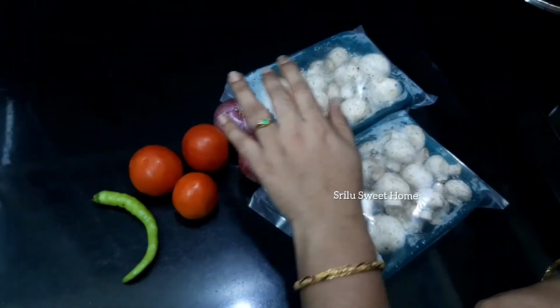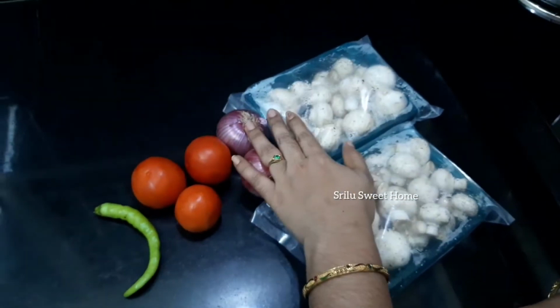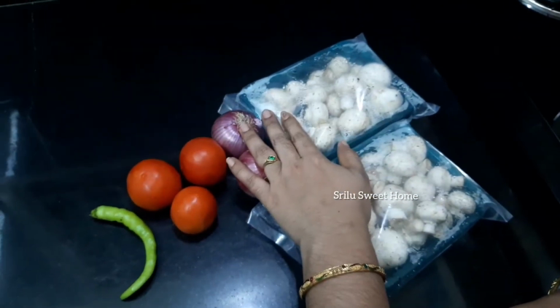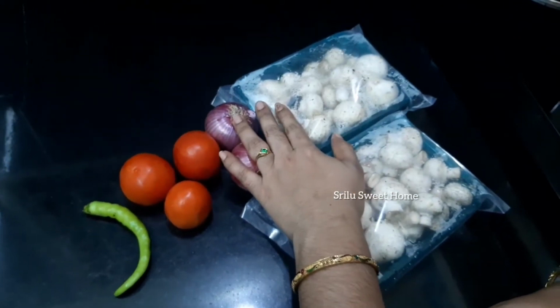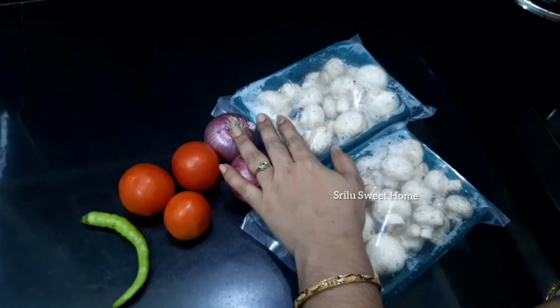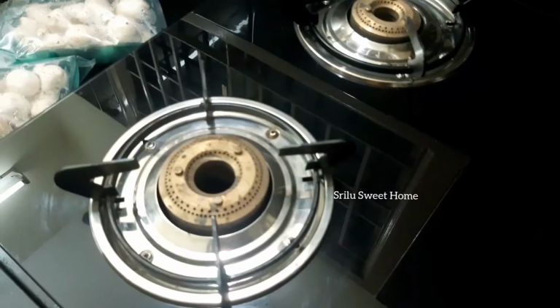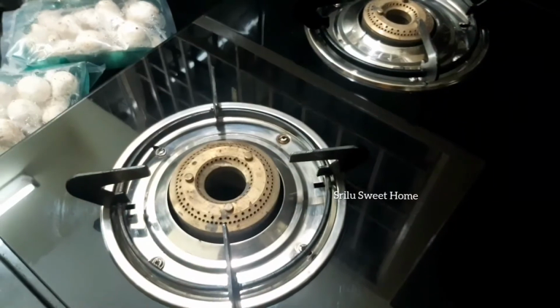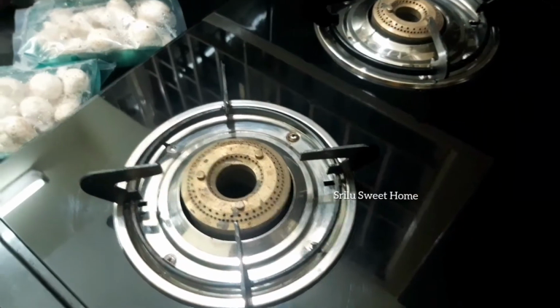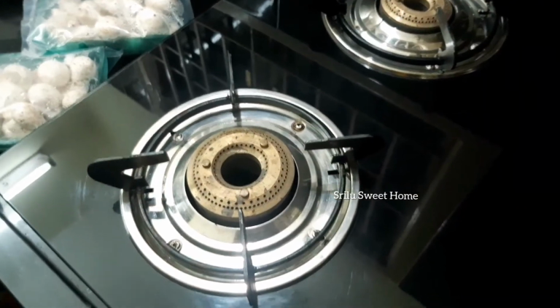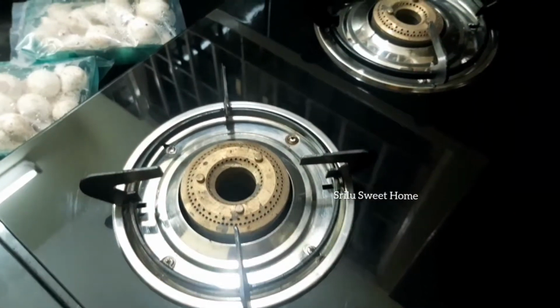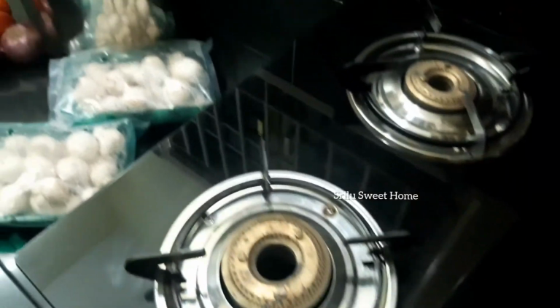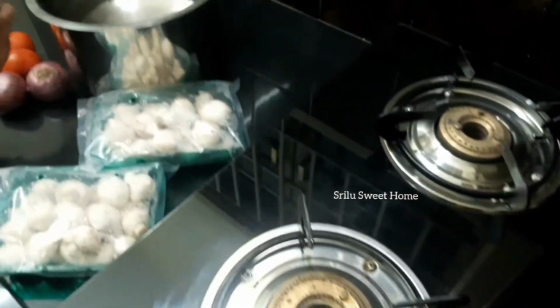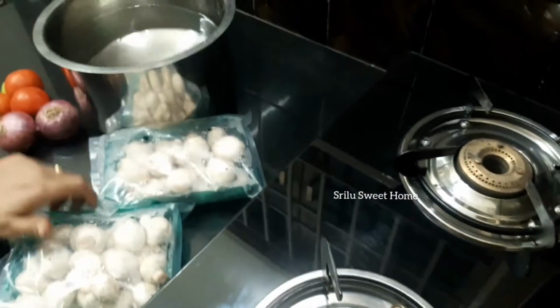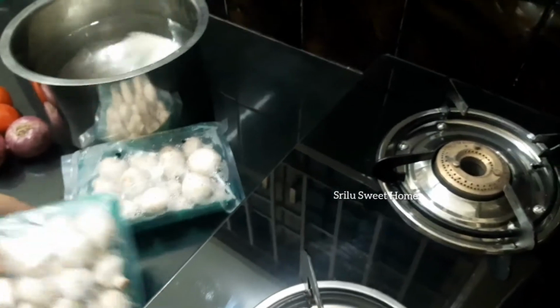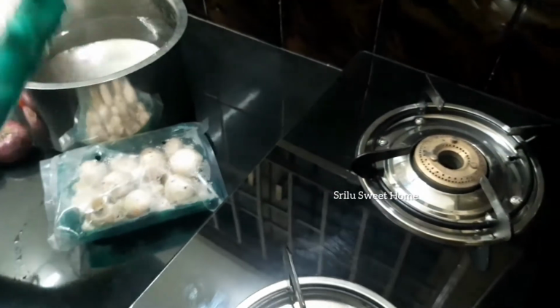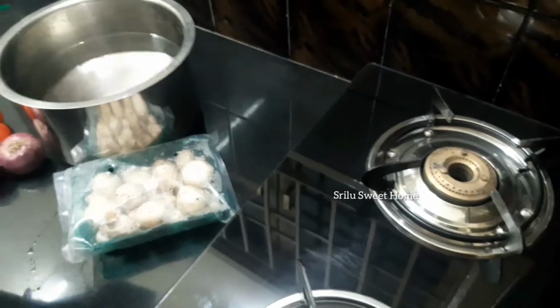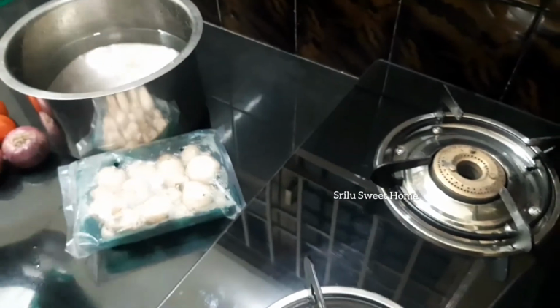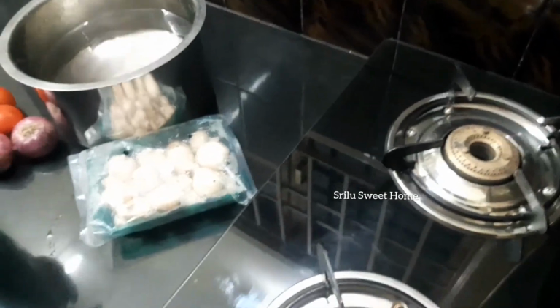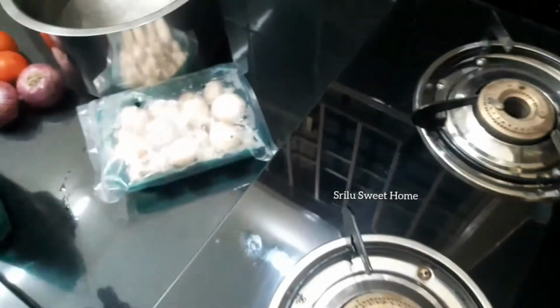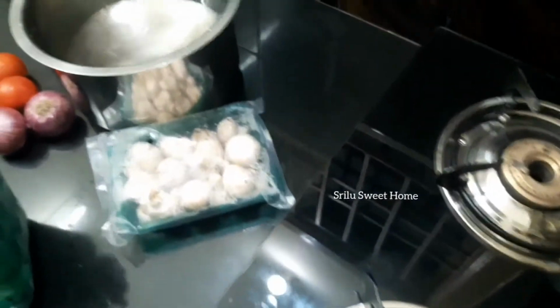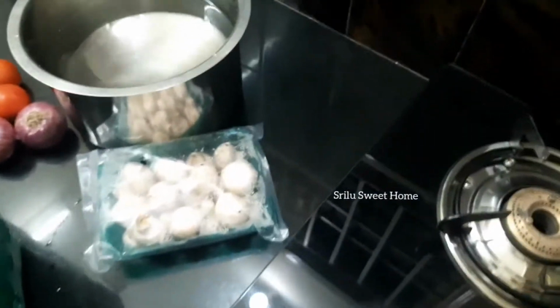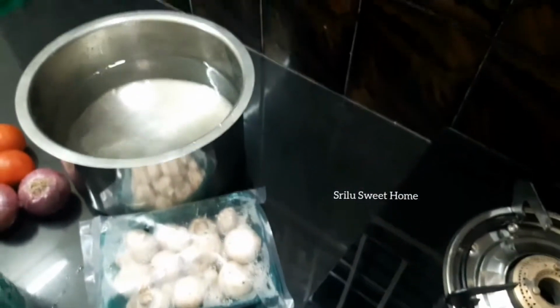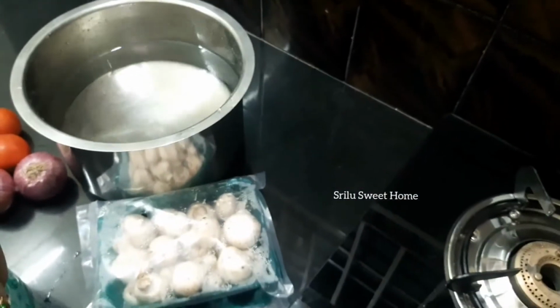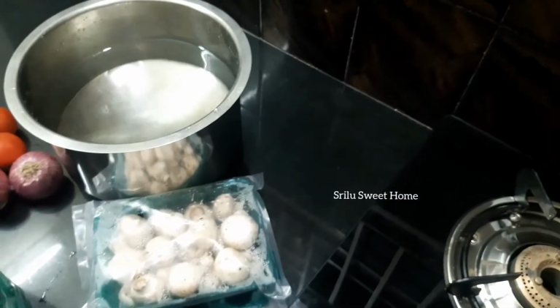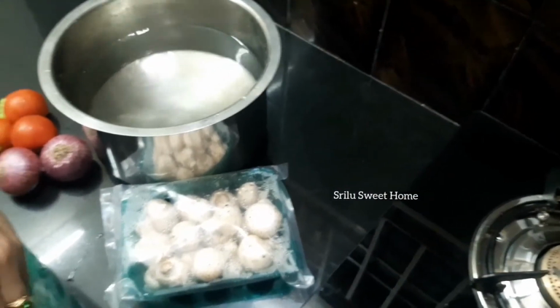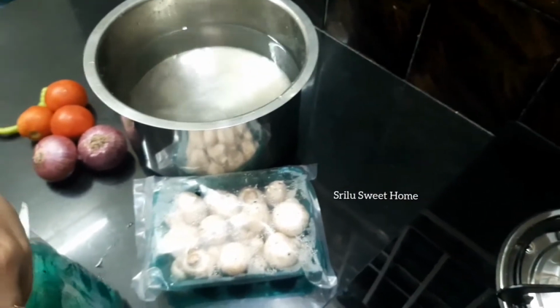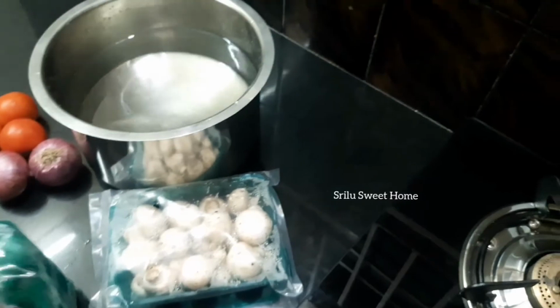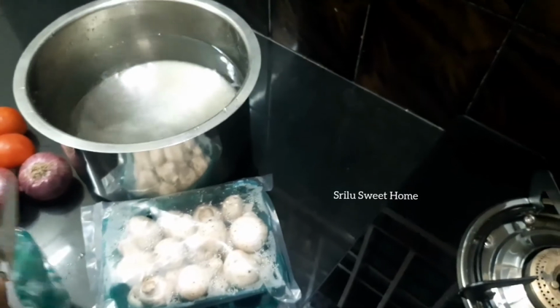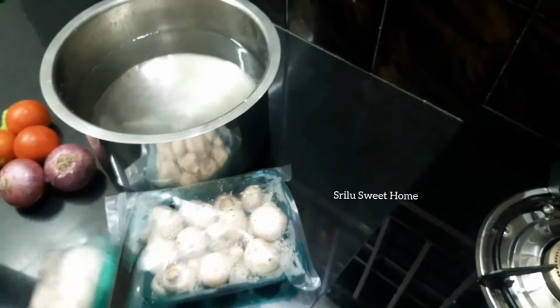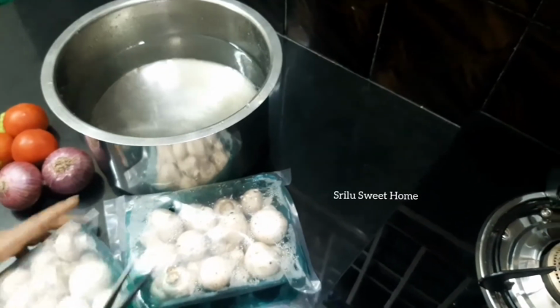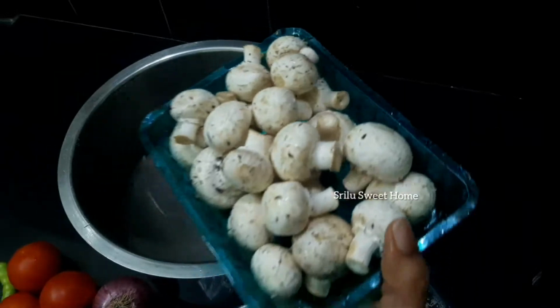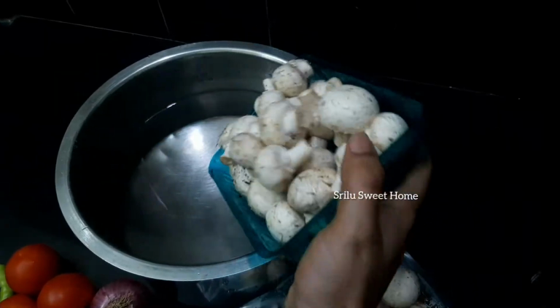I am going to go into a lot of details. I am going to use a lot of mushrooms.